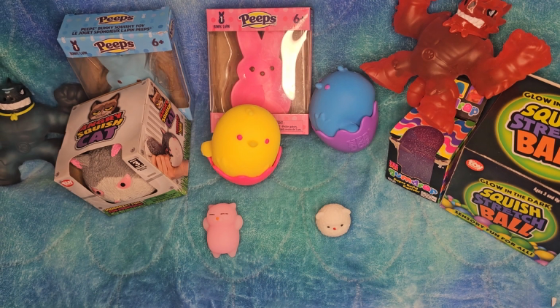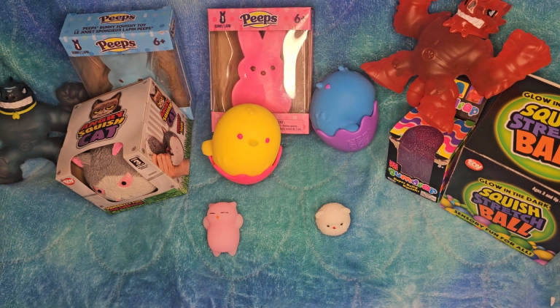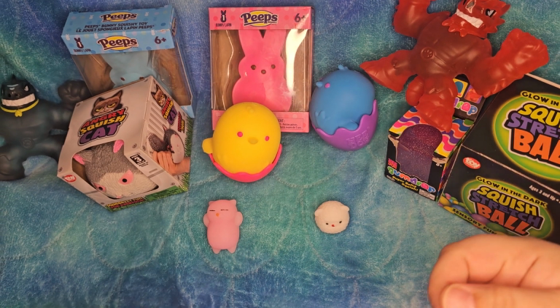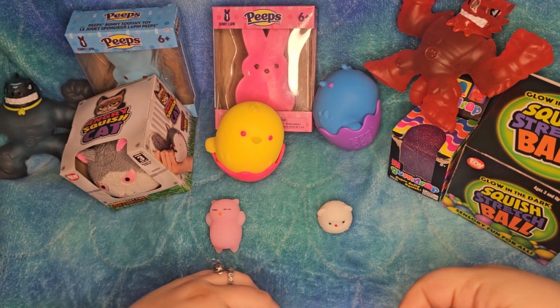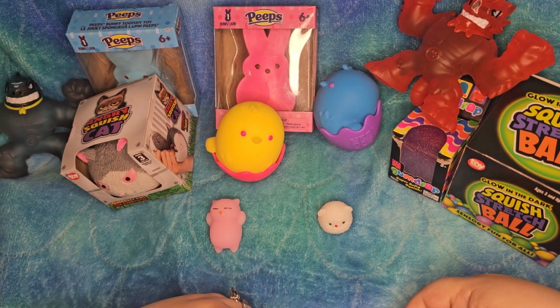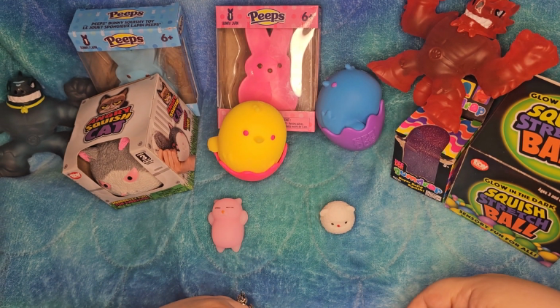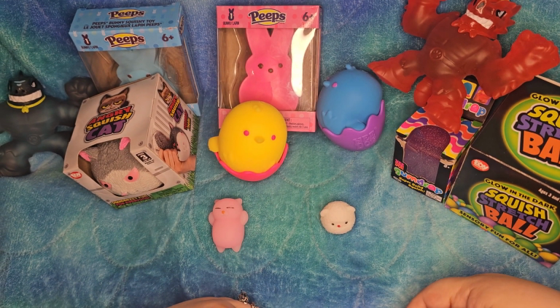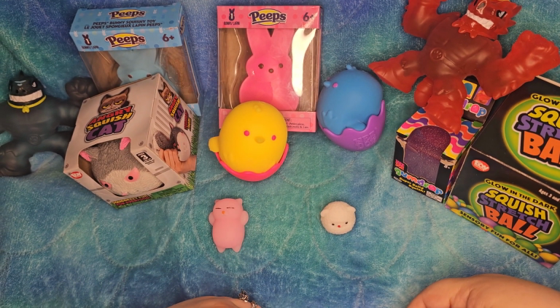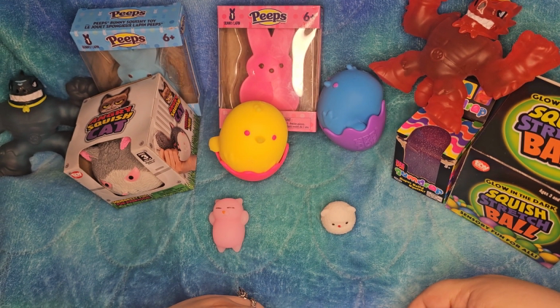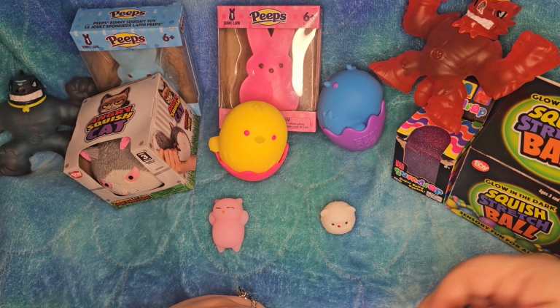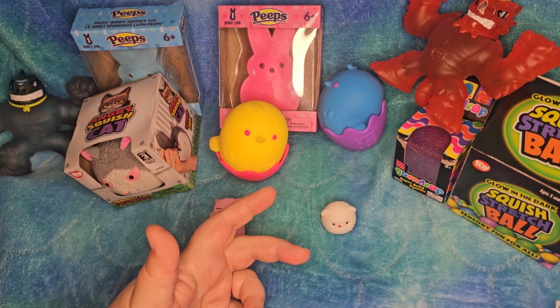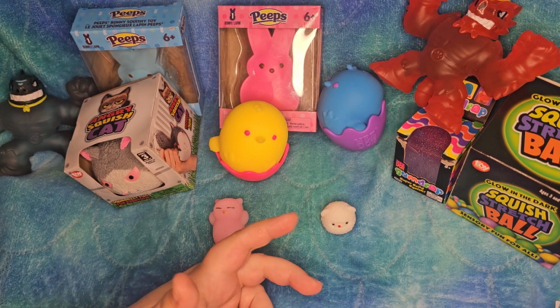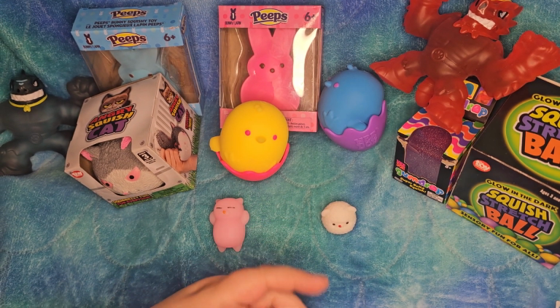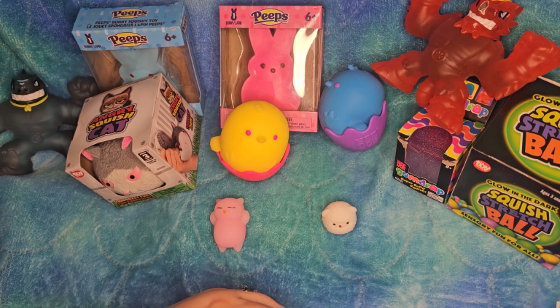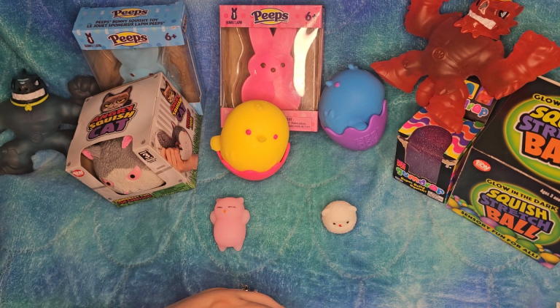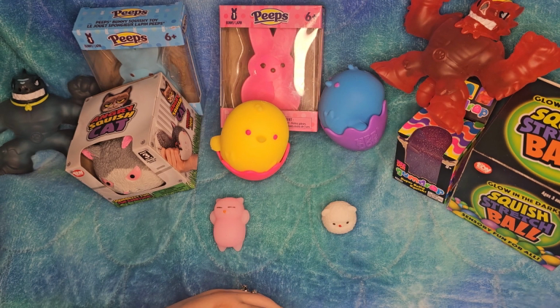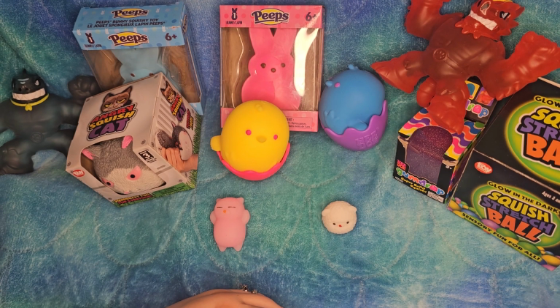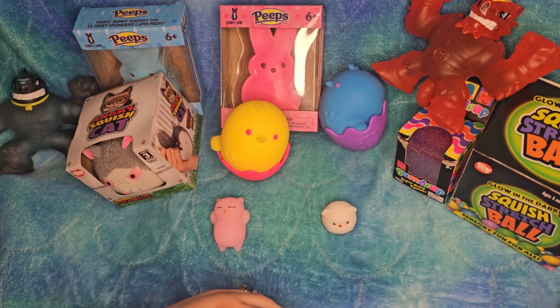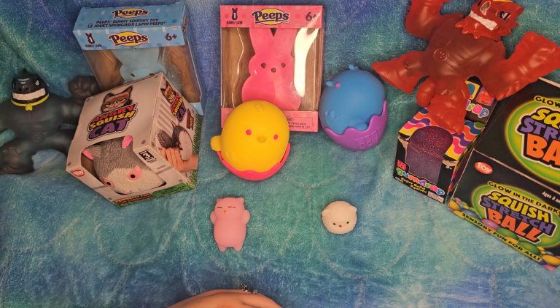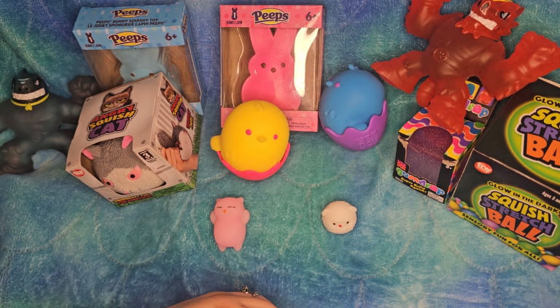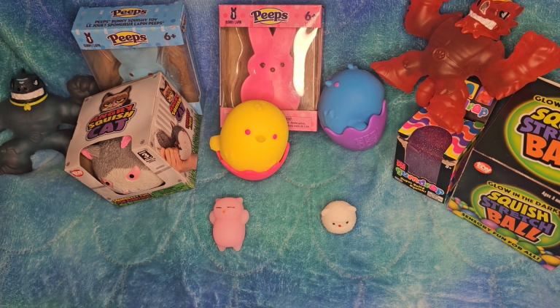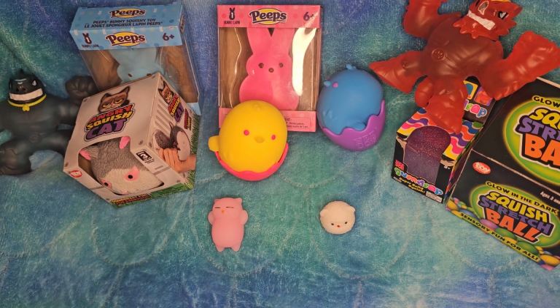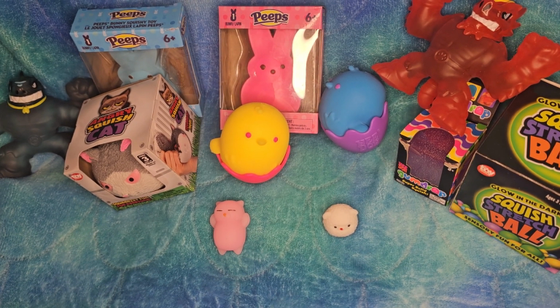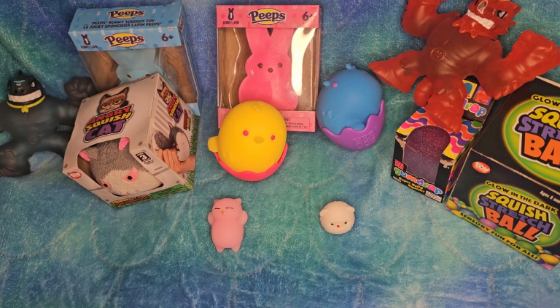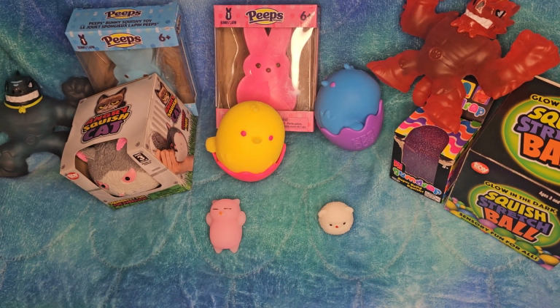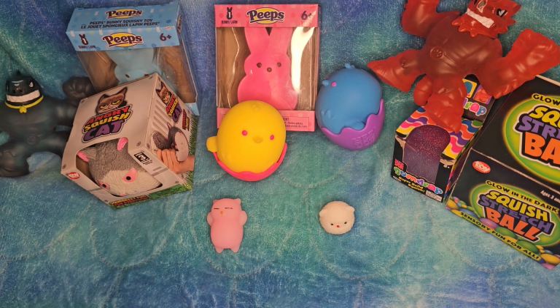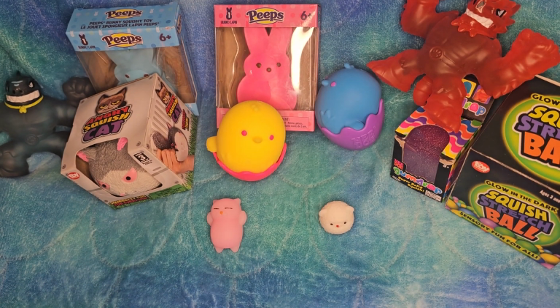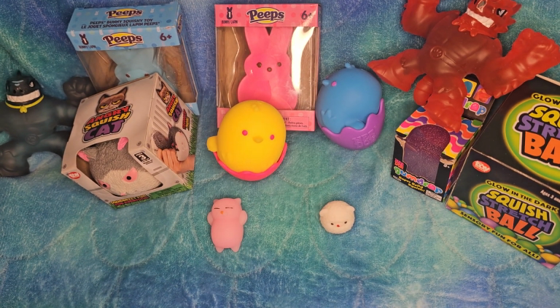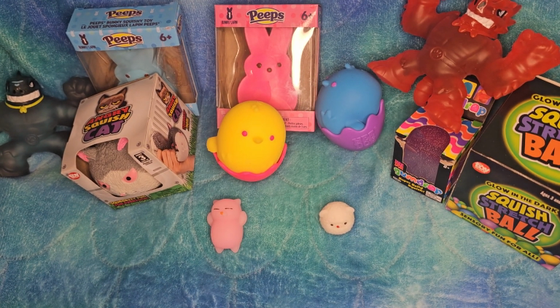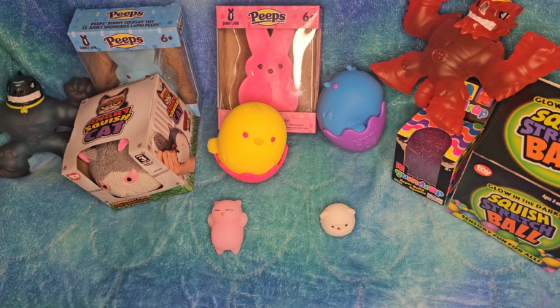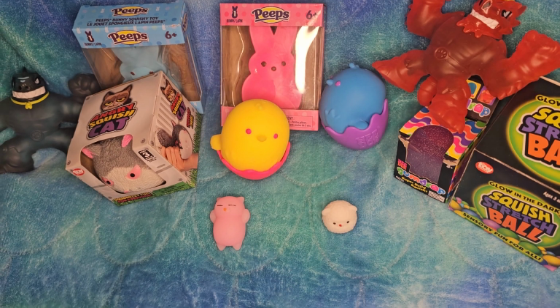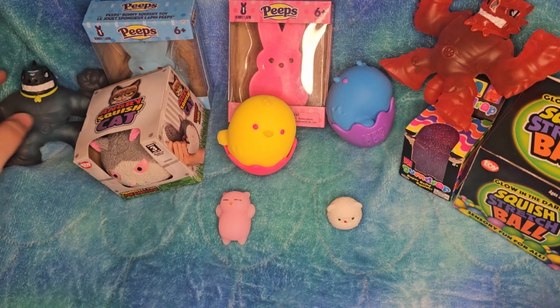Alright, so I'm just going to play with some squishies — or unbox them, I guess. Some of these we already had, so they aren't being unboxed.